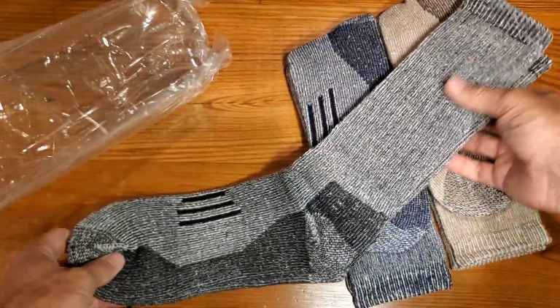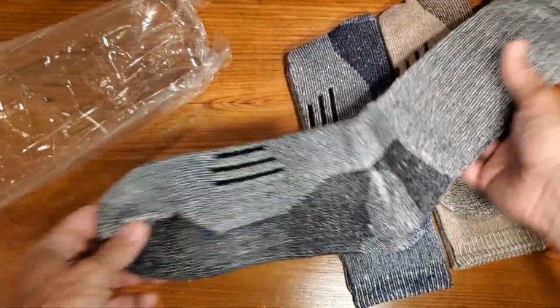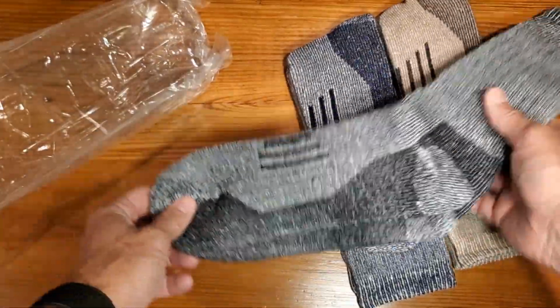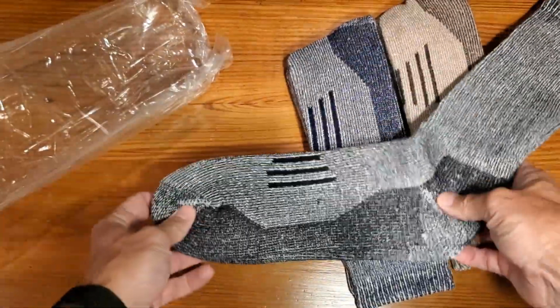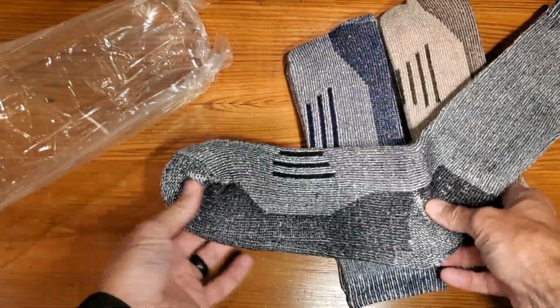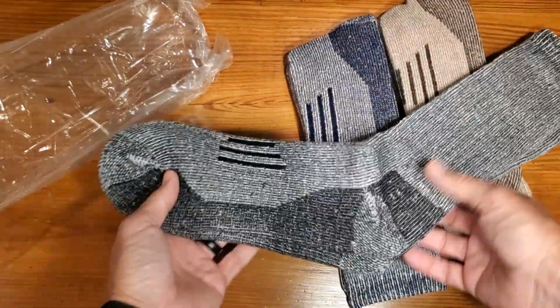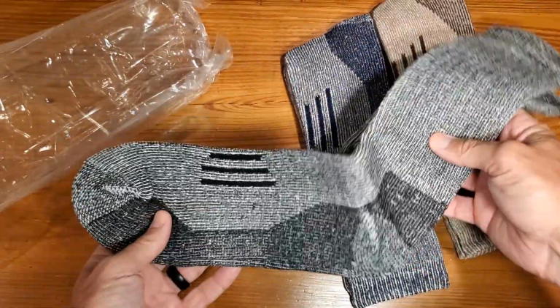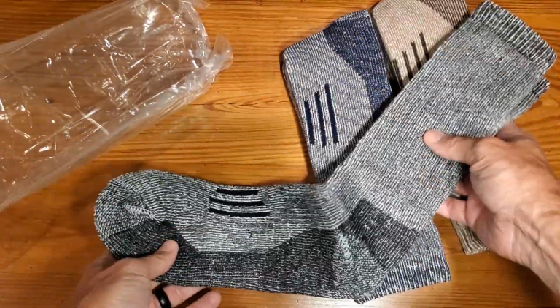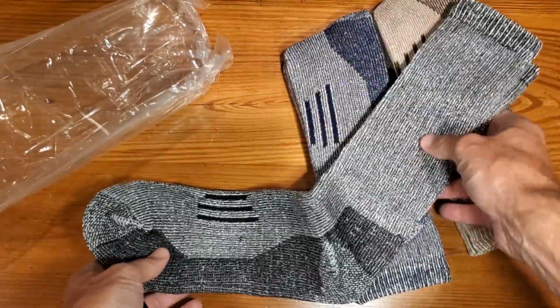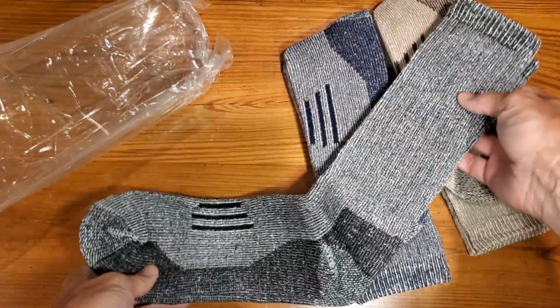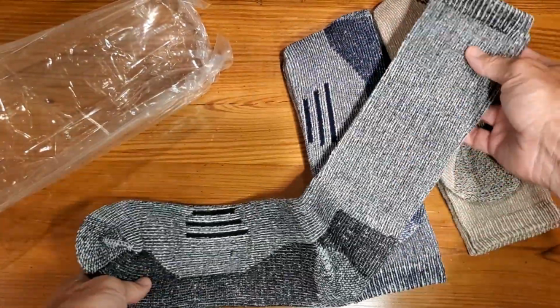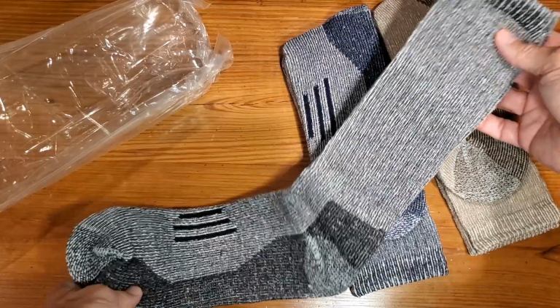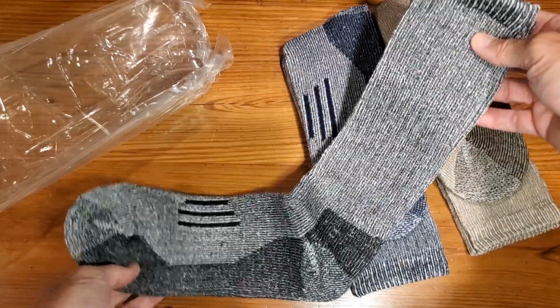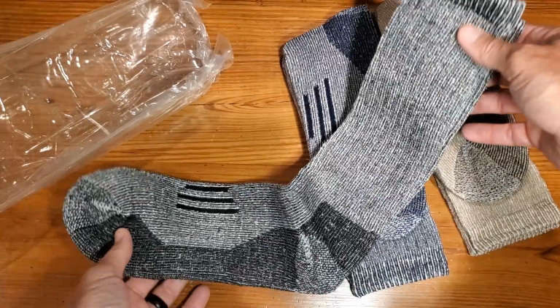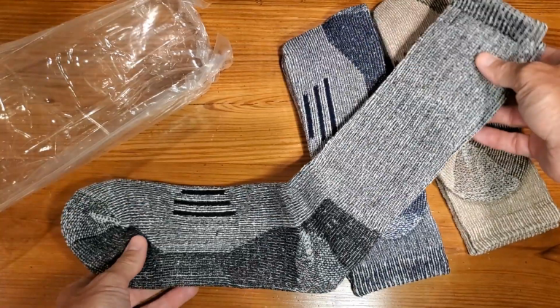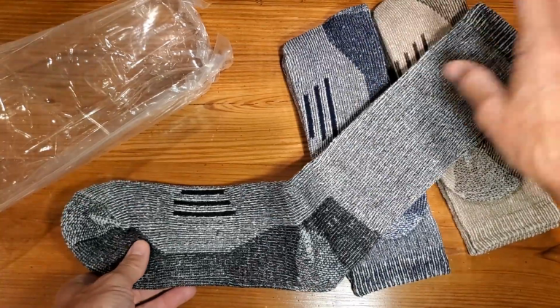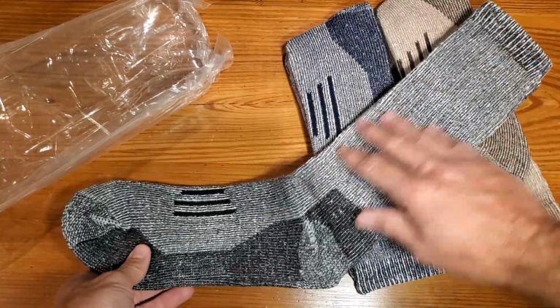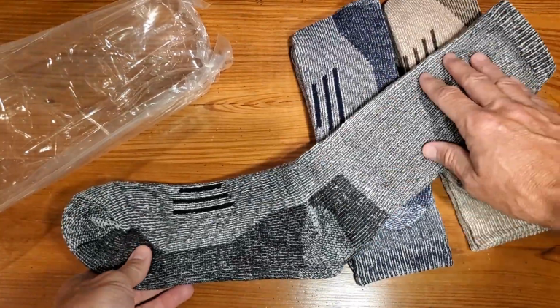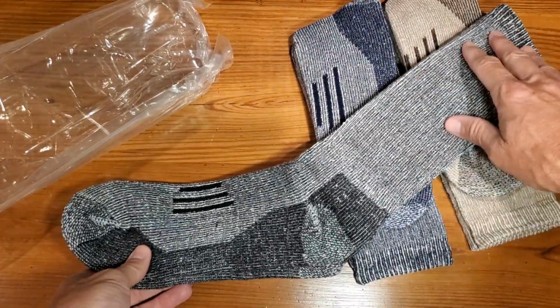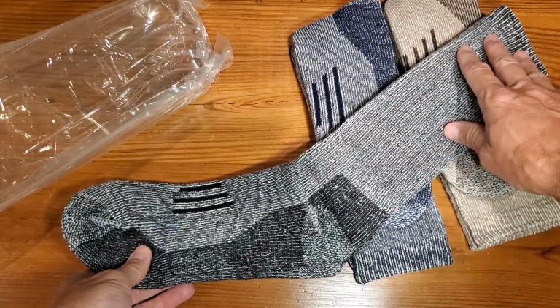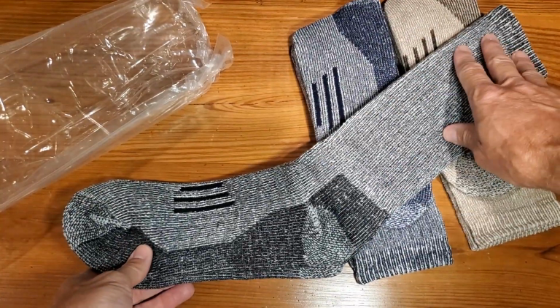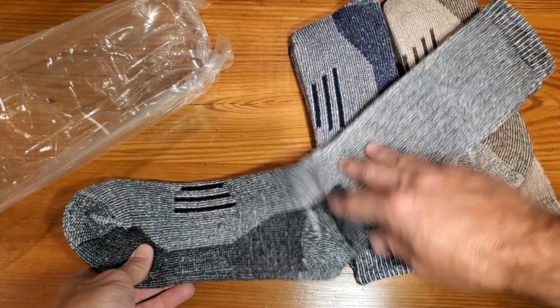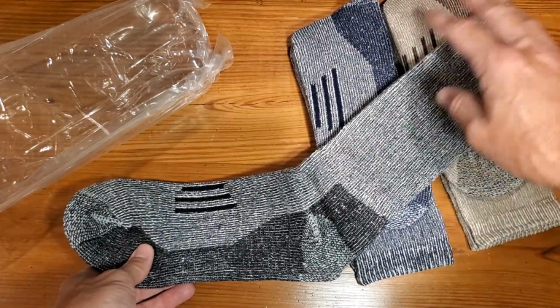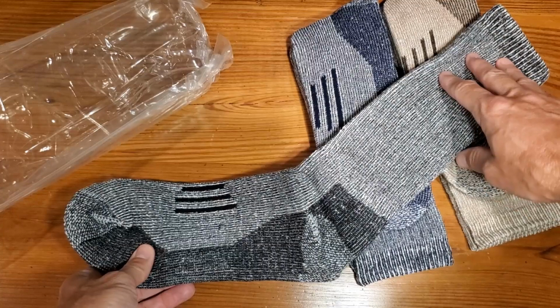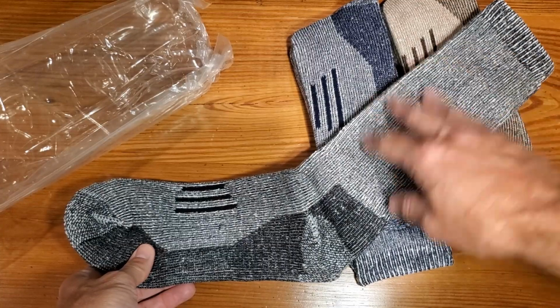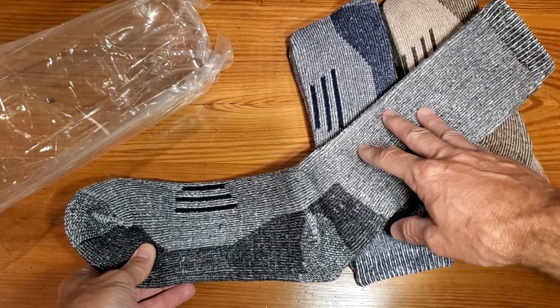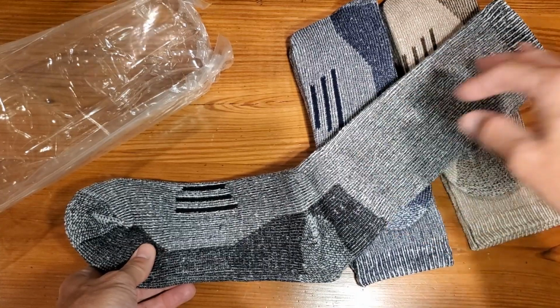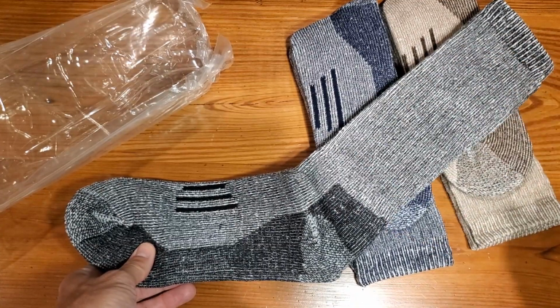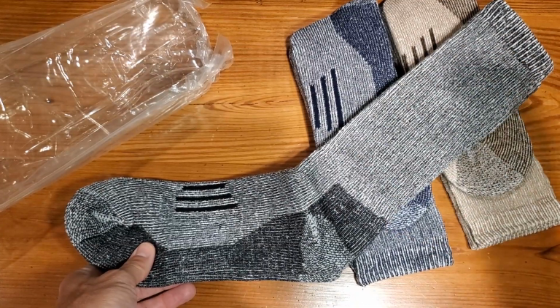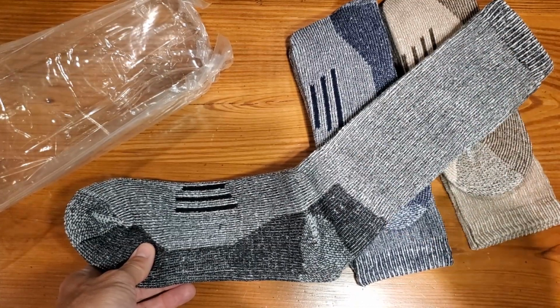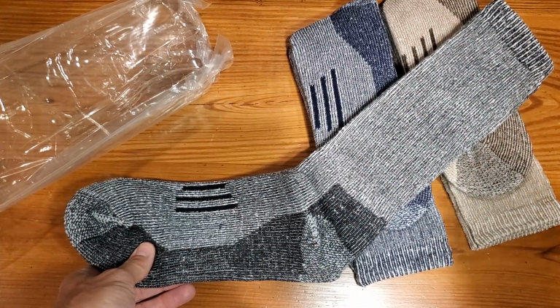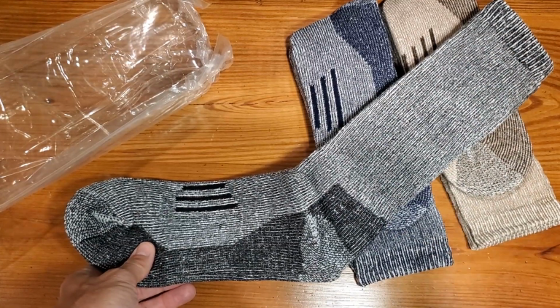They're long, so be aware that this is not going to be an ankle sock or anything simple like that. These are meant for cold weather scenarios — hiking, outdoorsy stuff. So we'll go ahead and show you what they look like on.